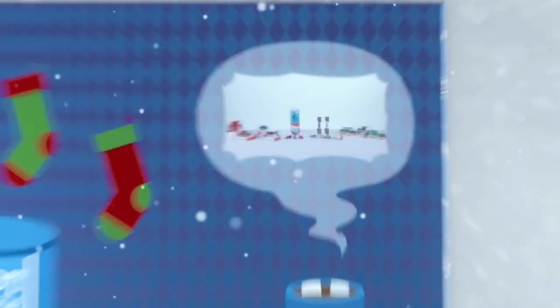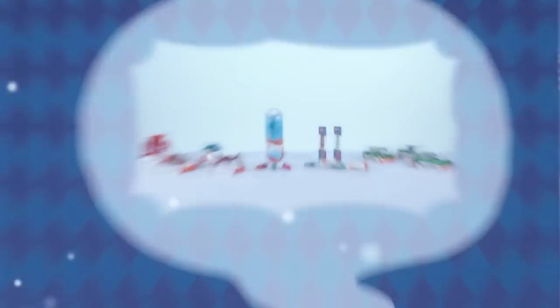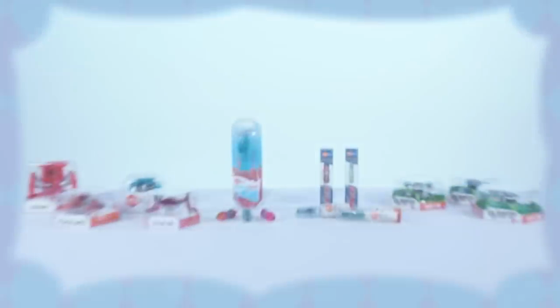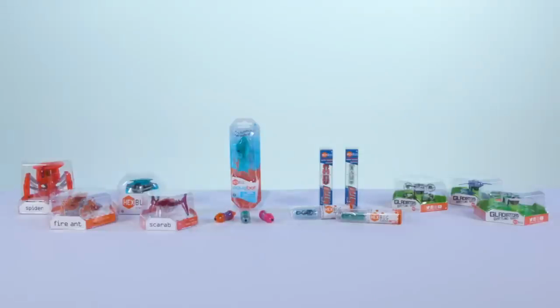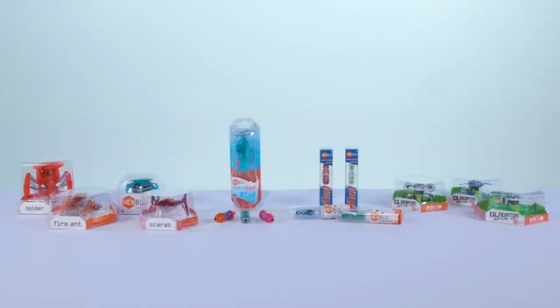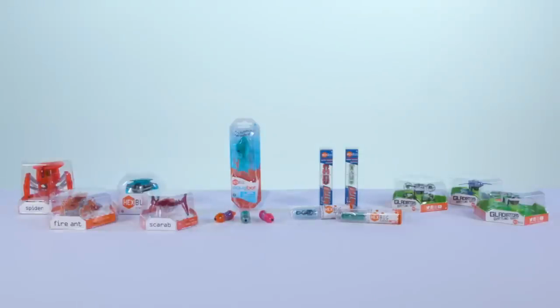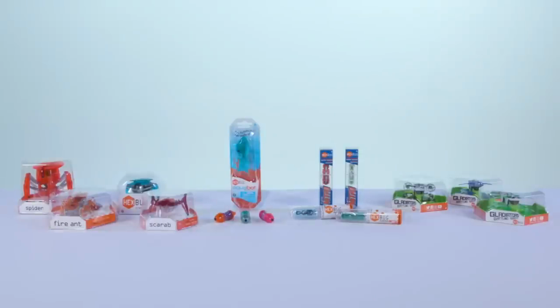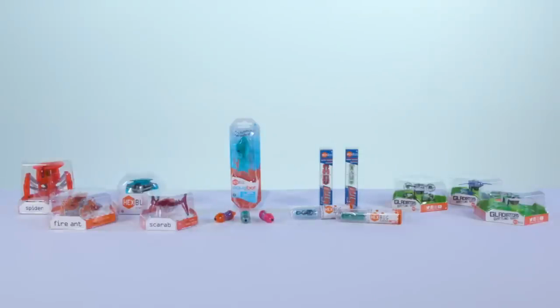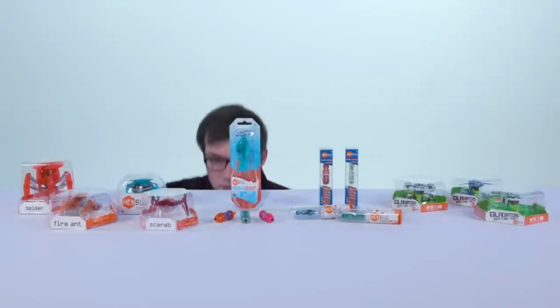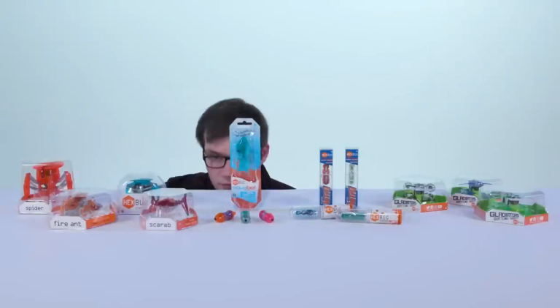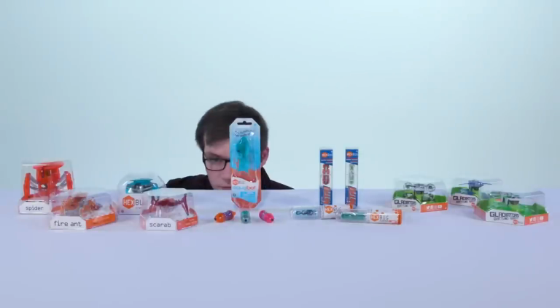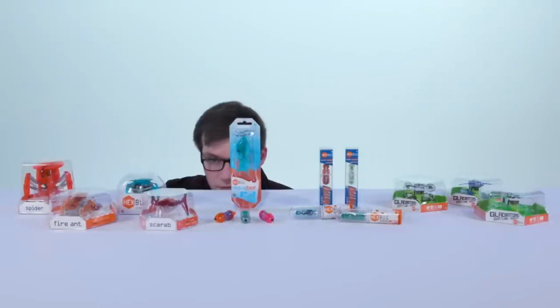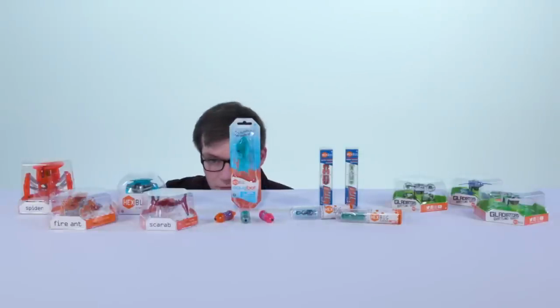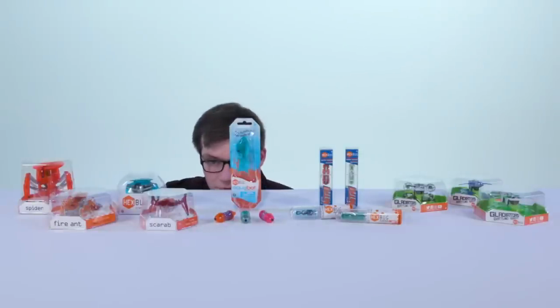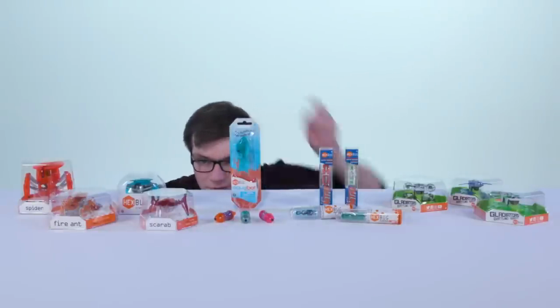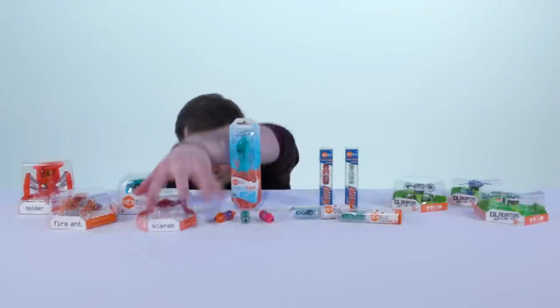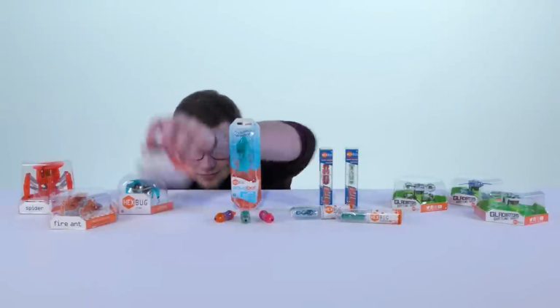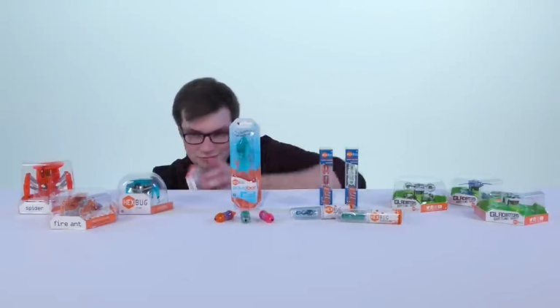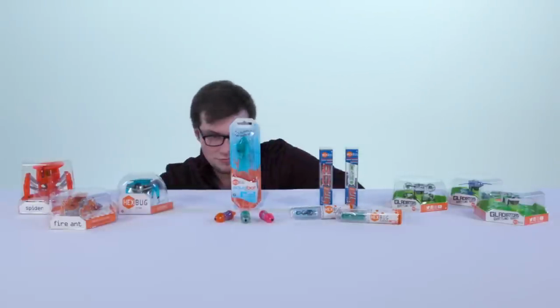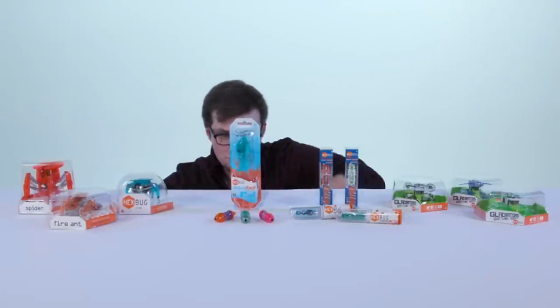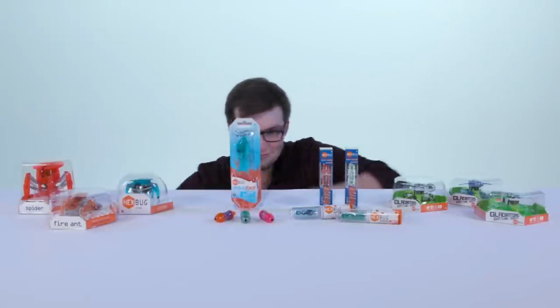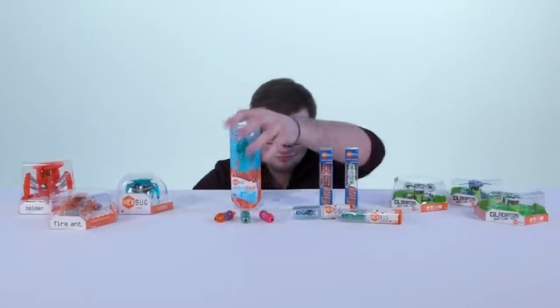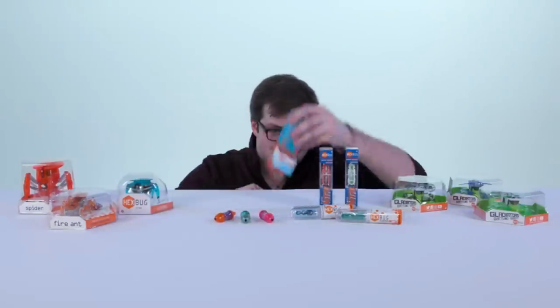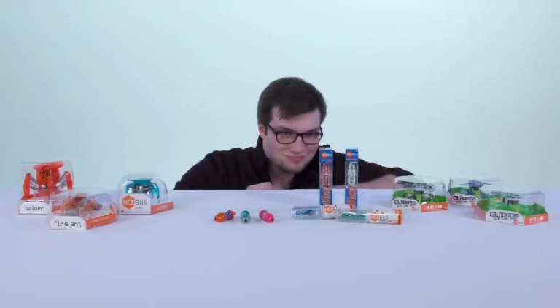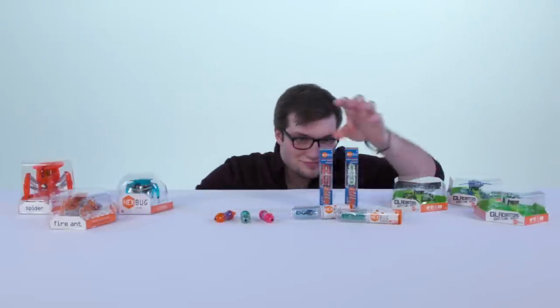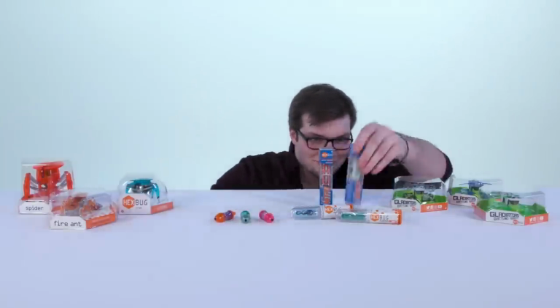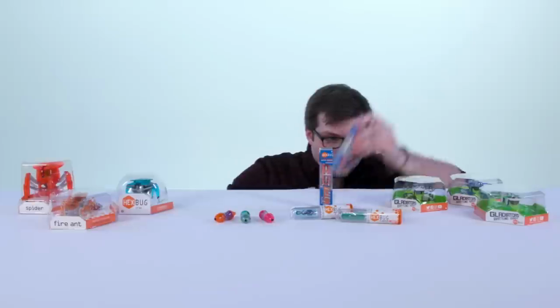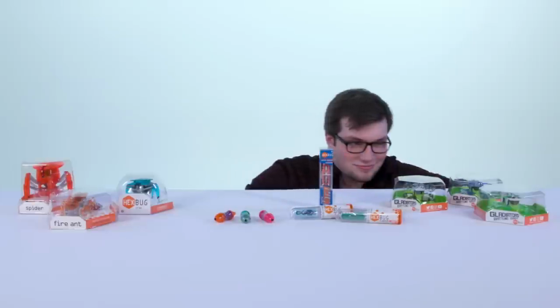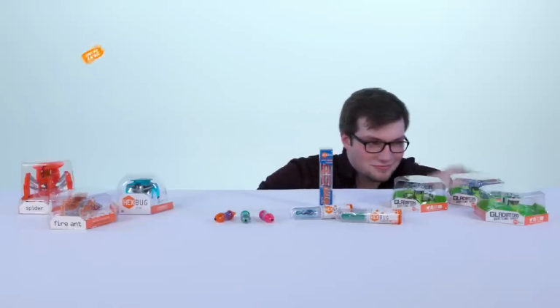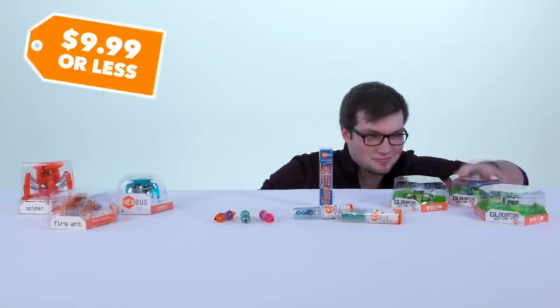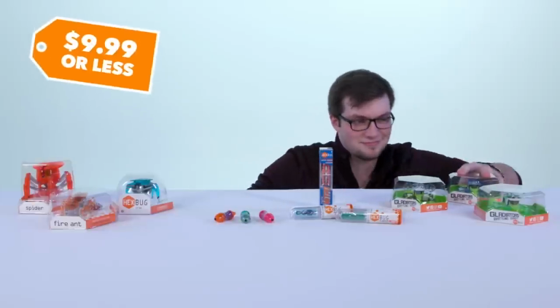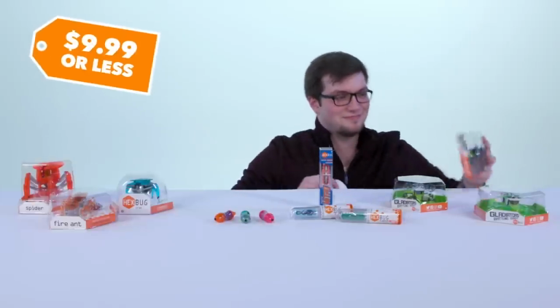Don't wait until the last minute for those stocking stuffers. Grab one of our famous Mechanicals, Aquabot, Nano, or Gladiator Single Pack, each for under $10.